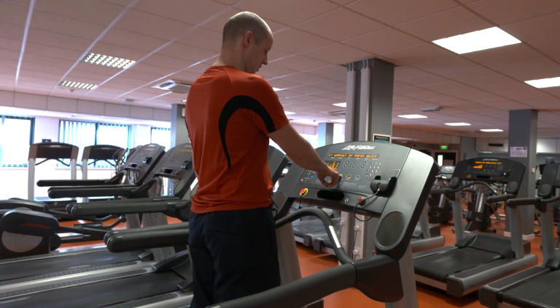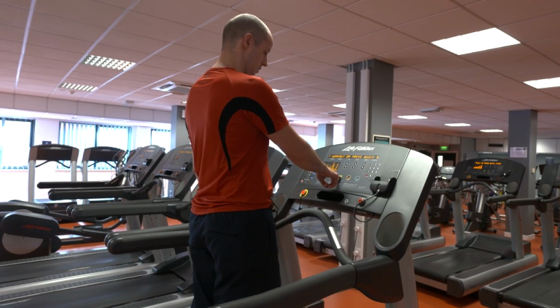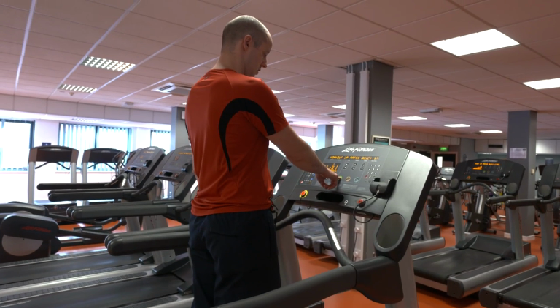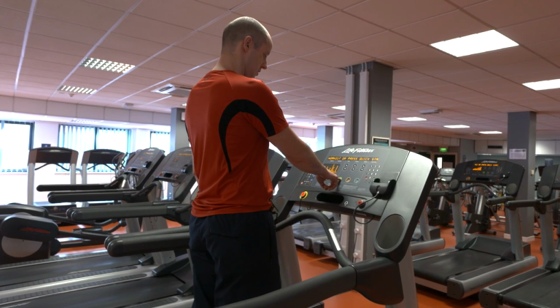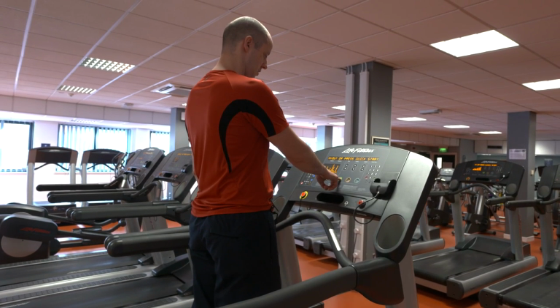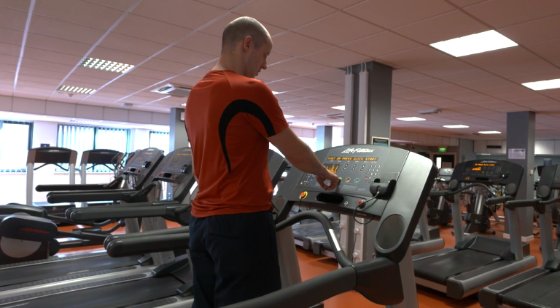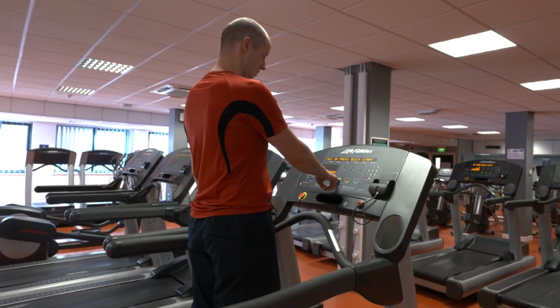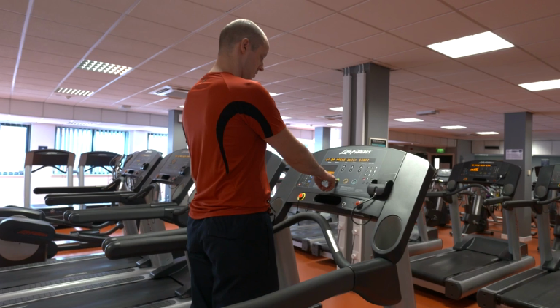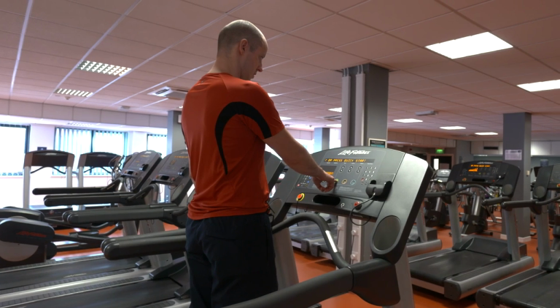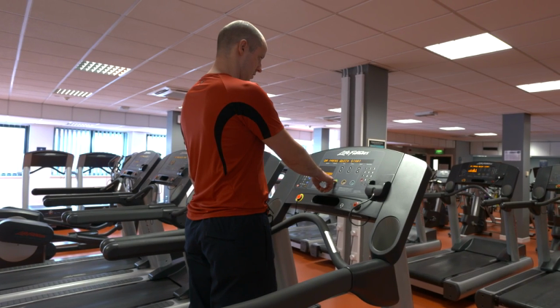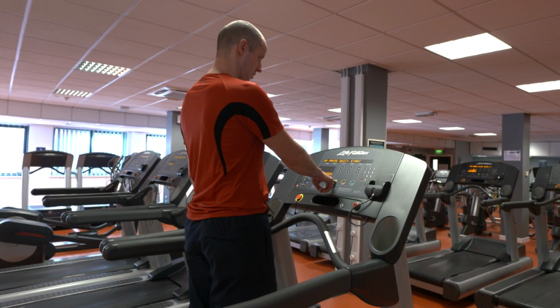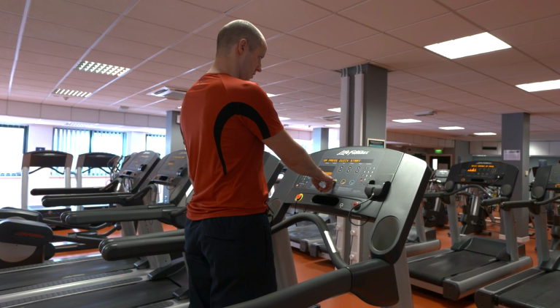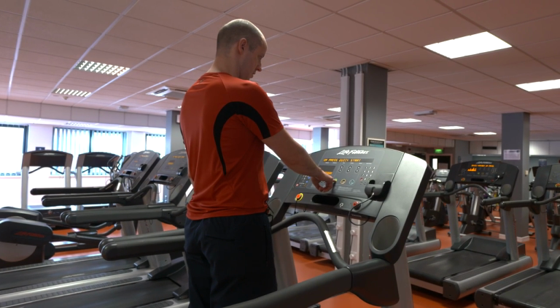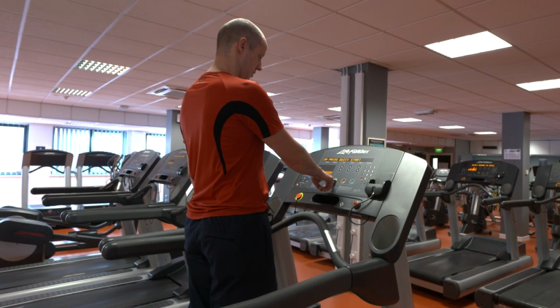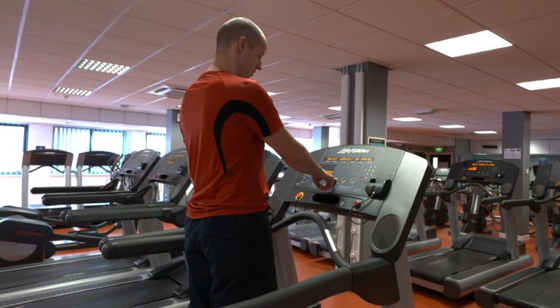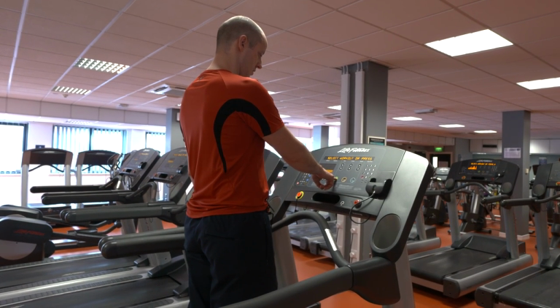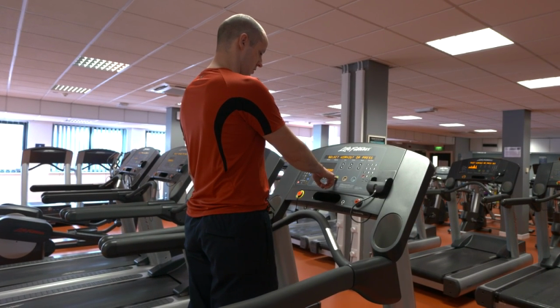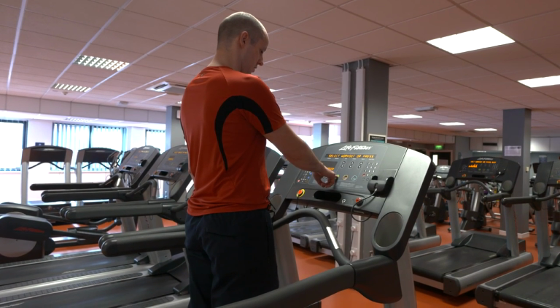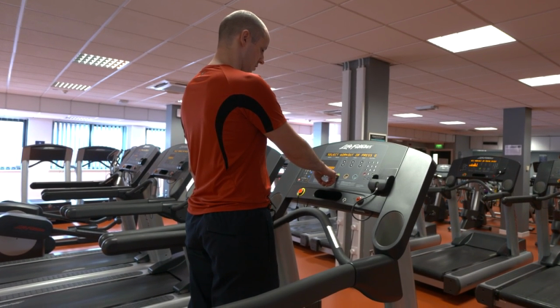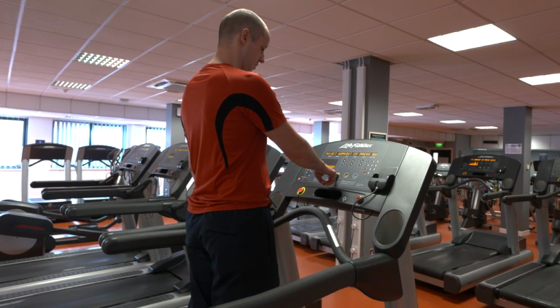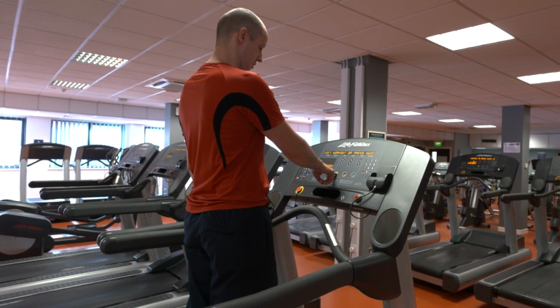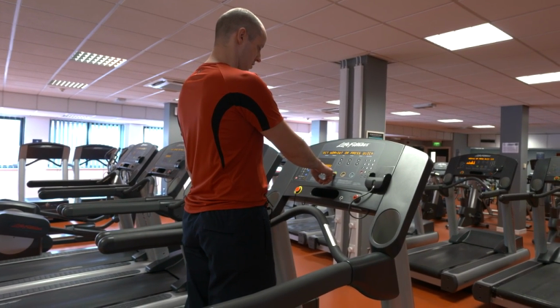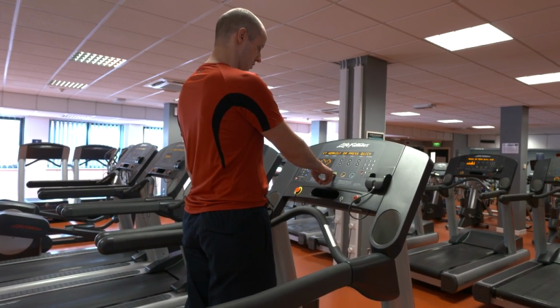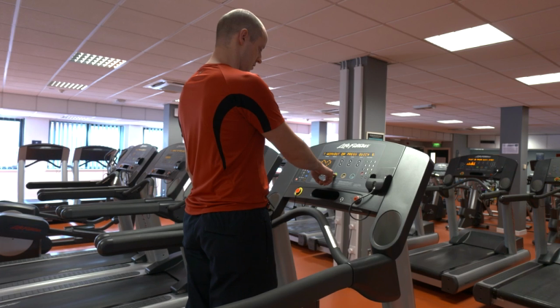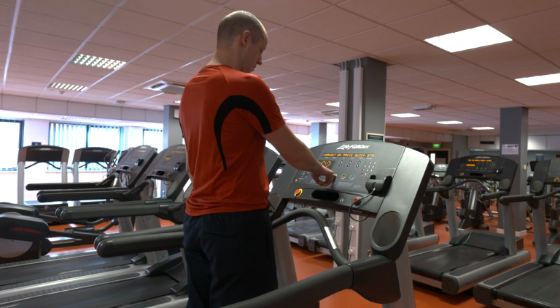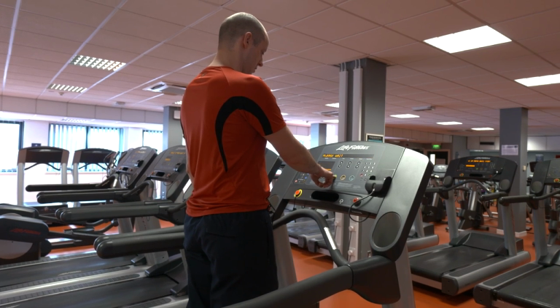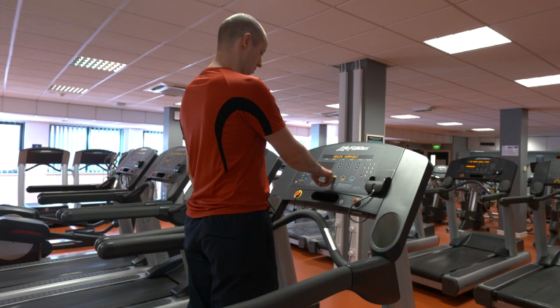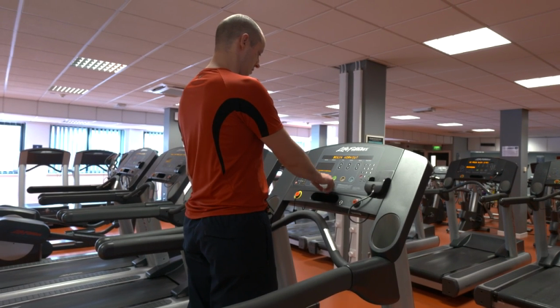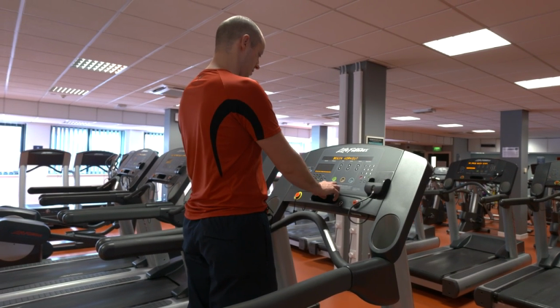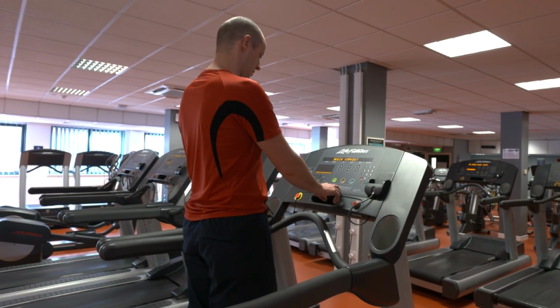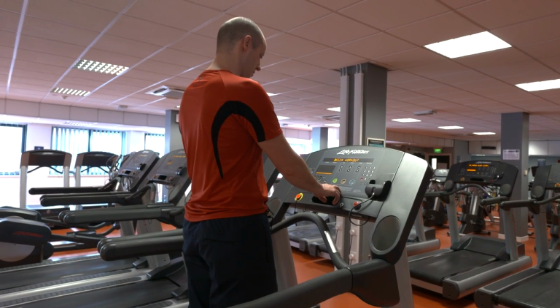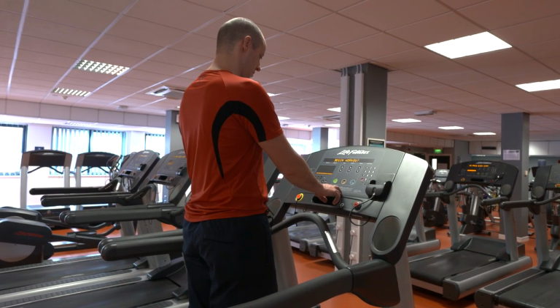Step onto the tread belt. To begin your workout, press the green quick start button. Be careful as the tread belt will move slowly.